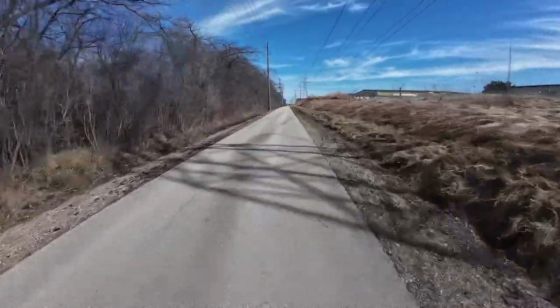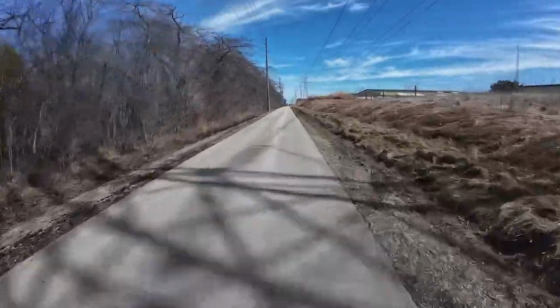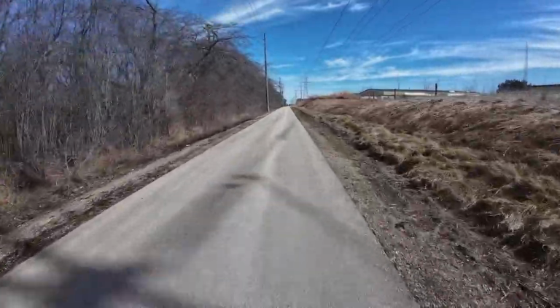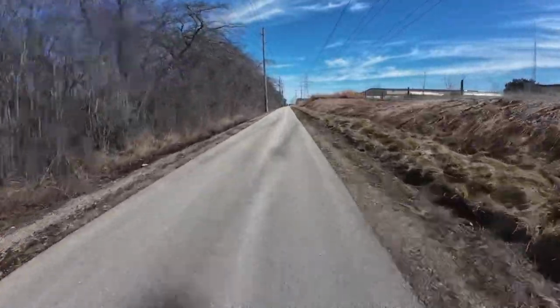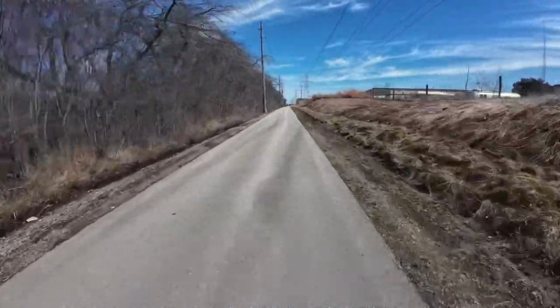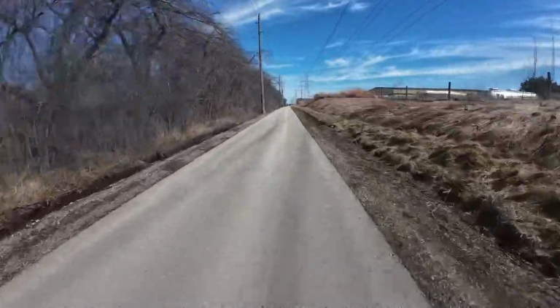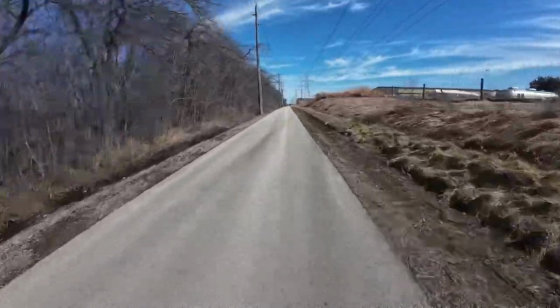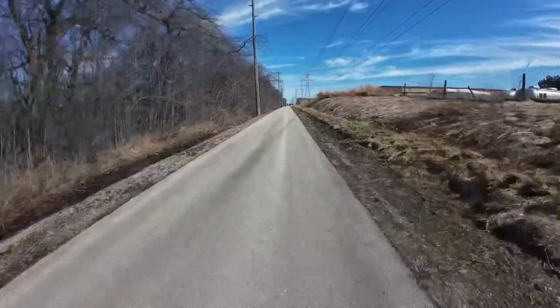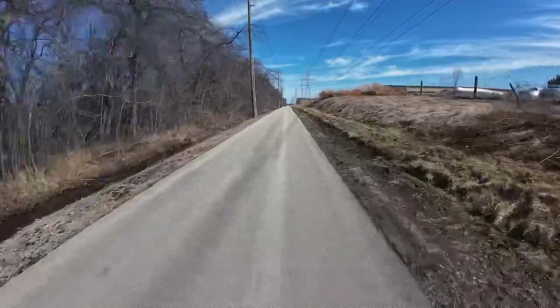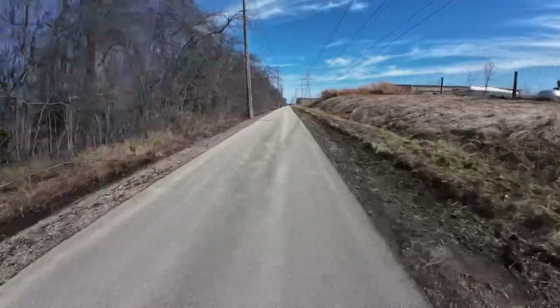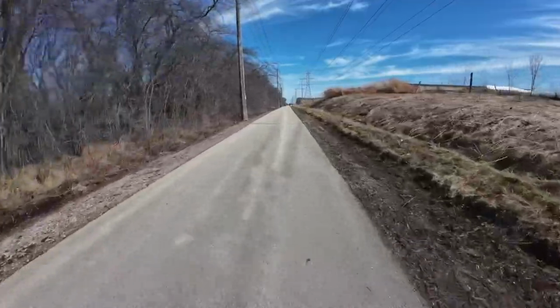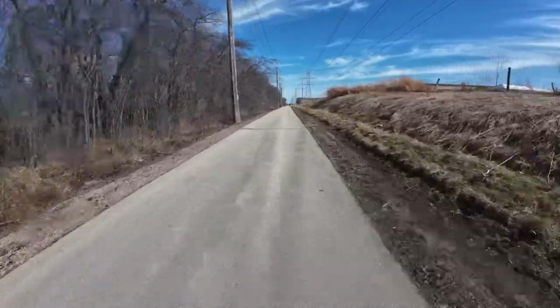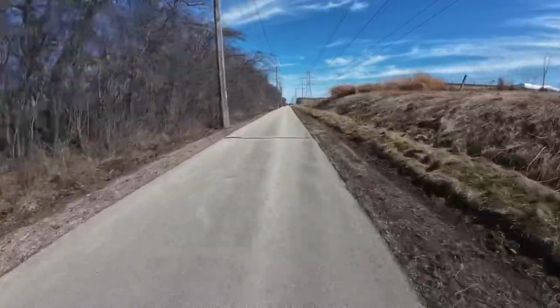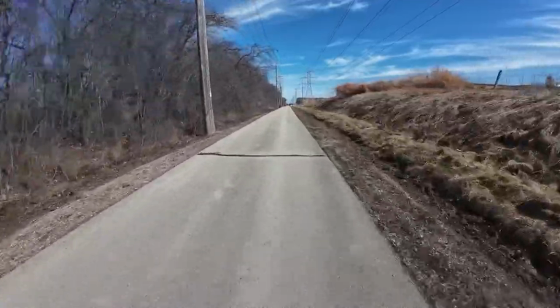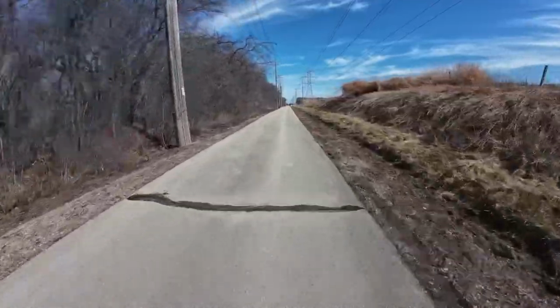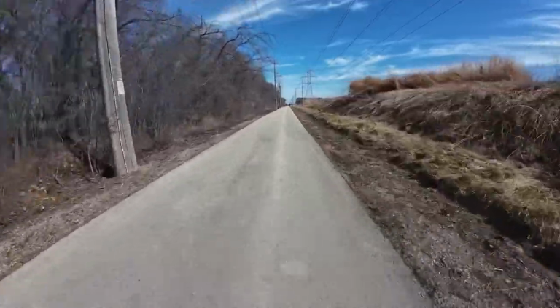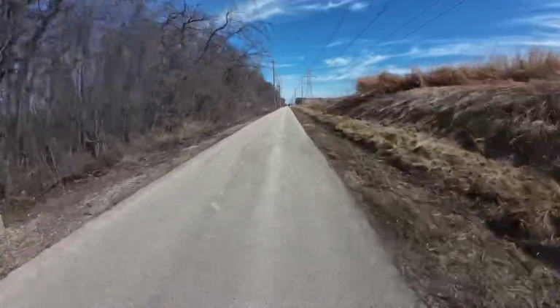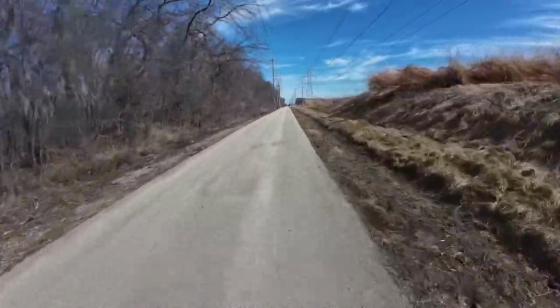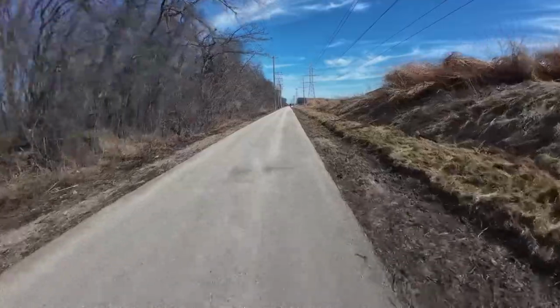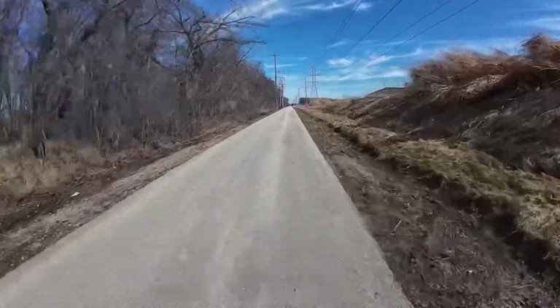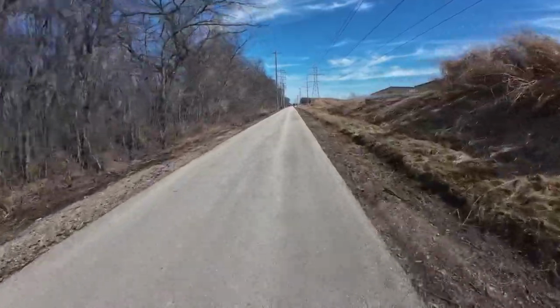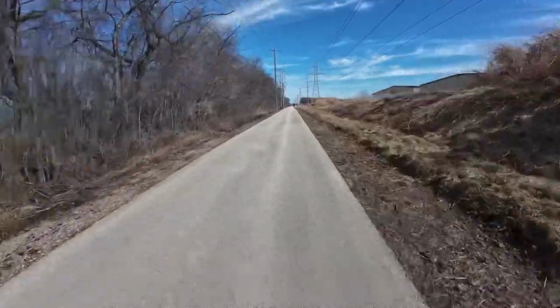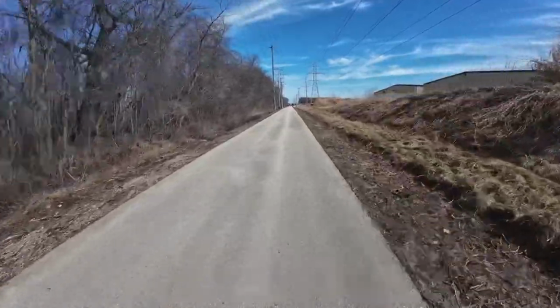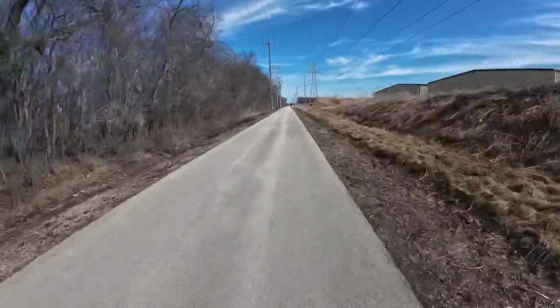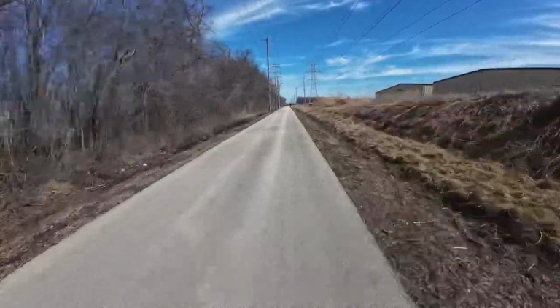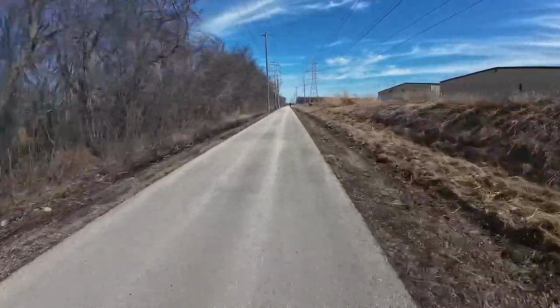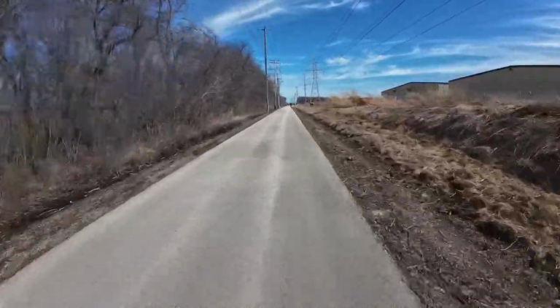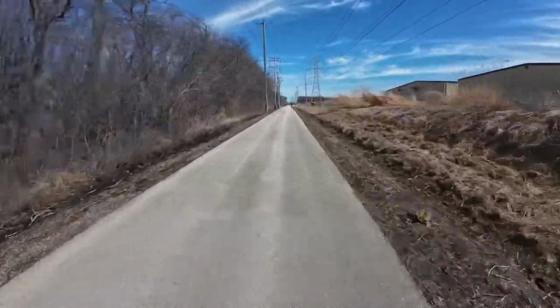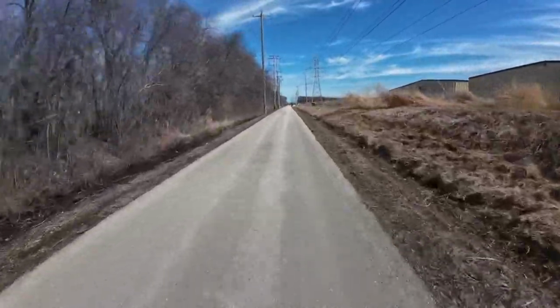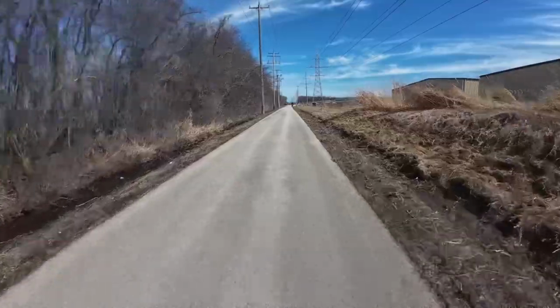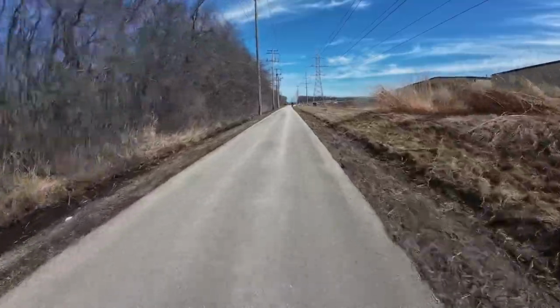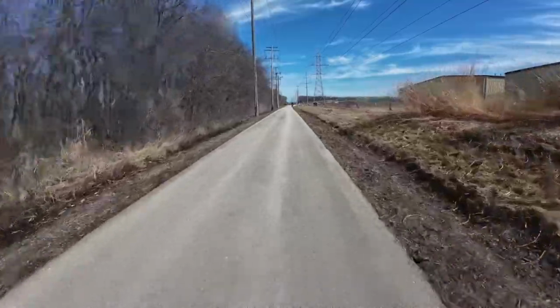Running lower pressure made a huge difference in how the trail feels. One of the major things they did — I believe it was in 2008 — was they added this bridge that I'm coming up to, which goes over Highway 43.